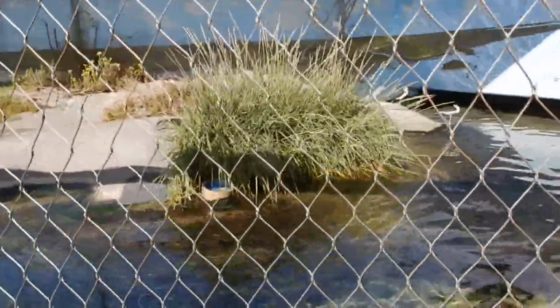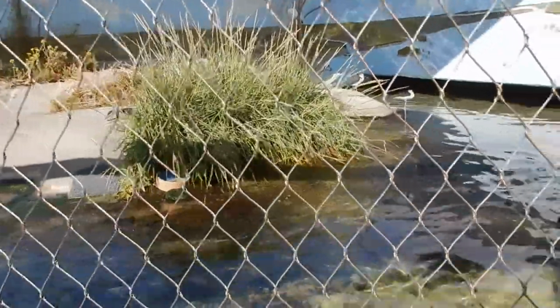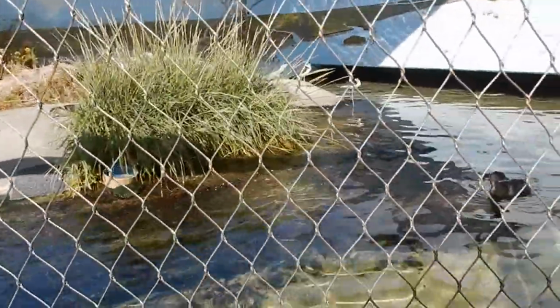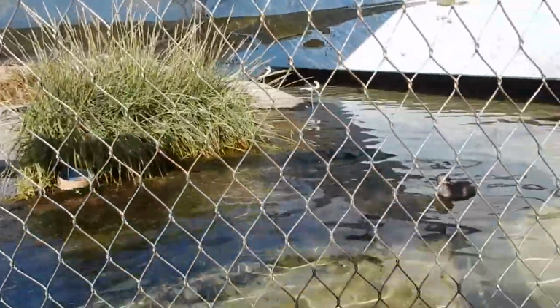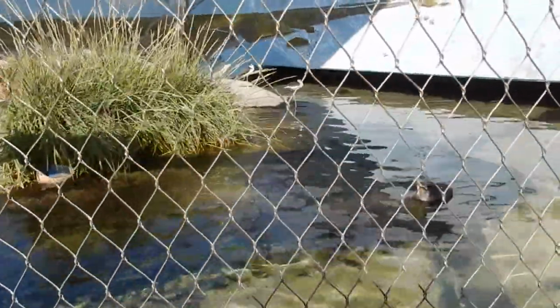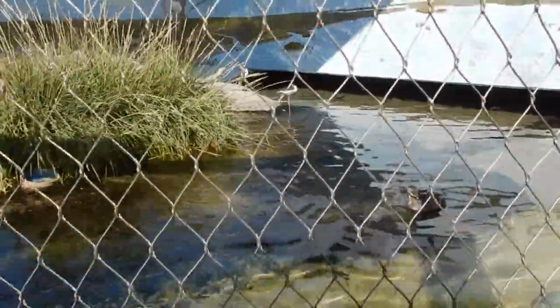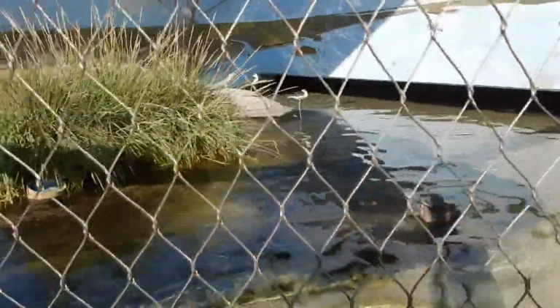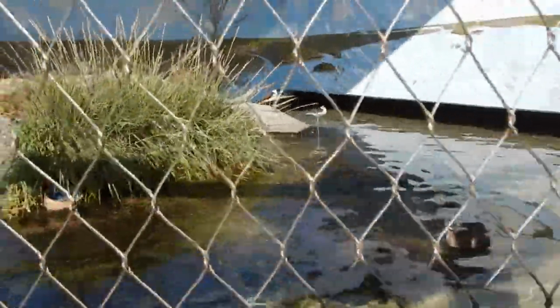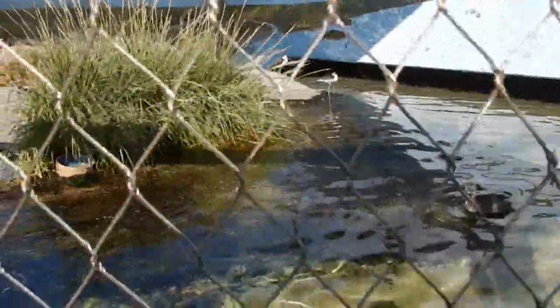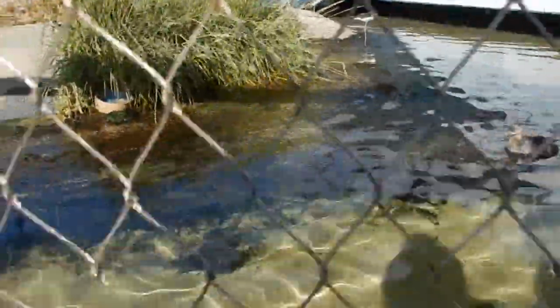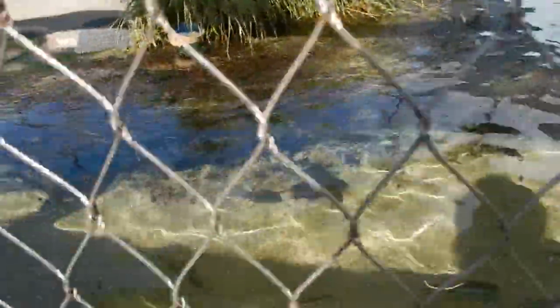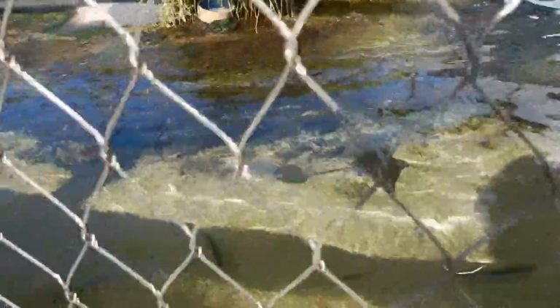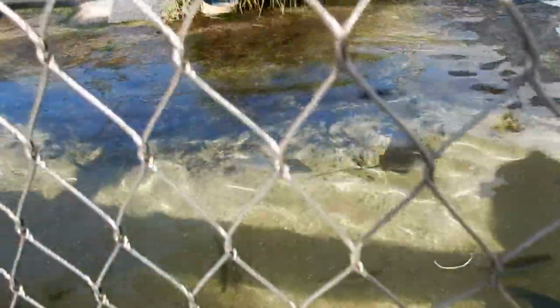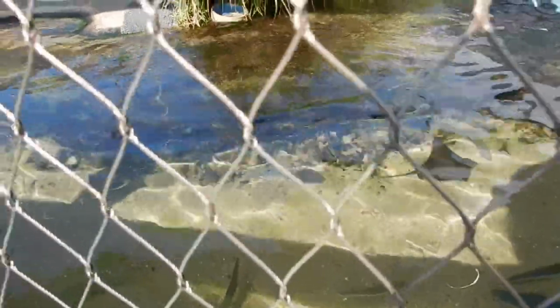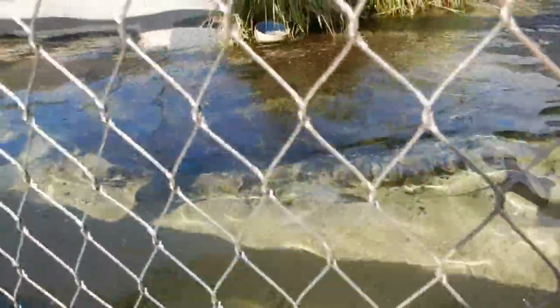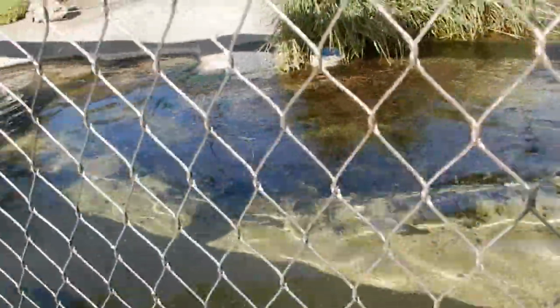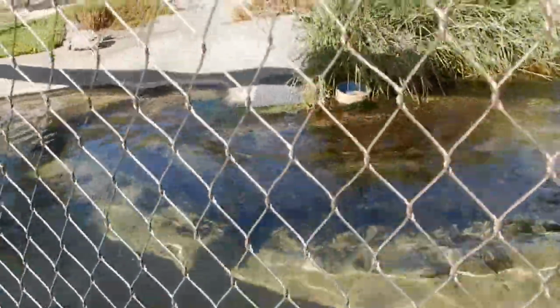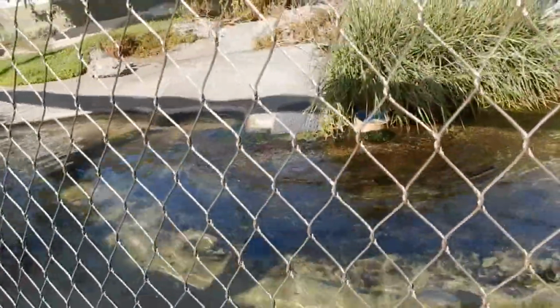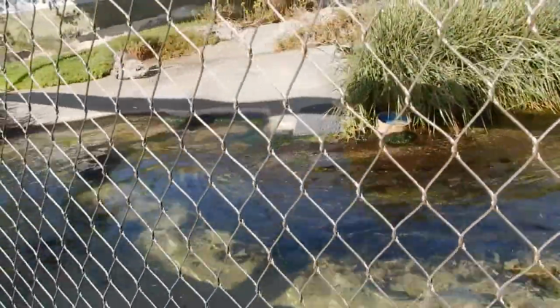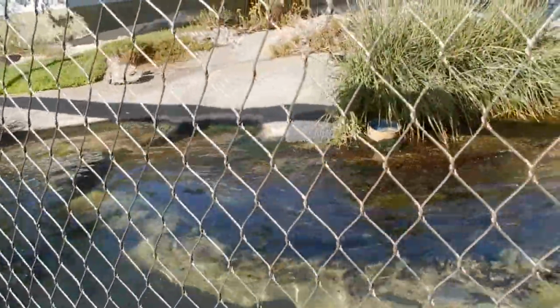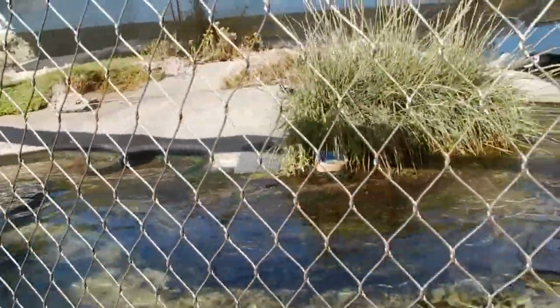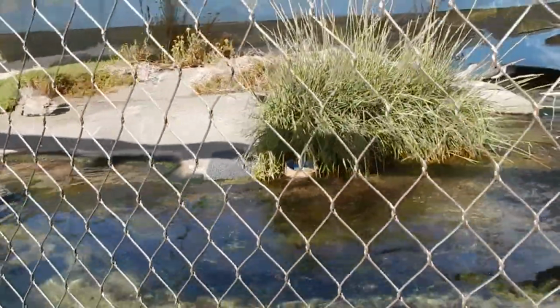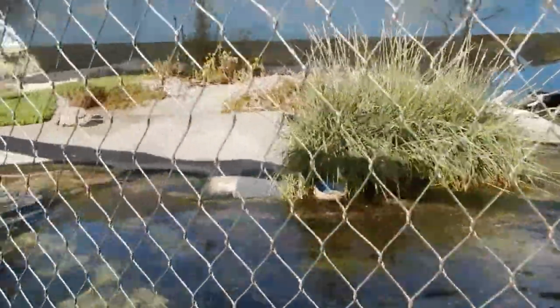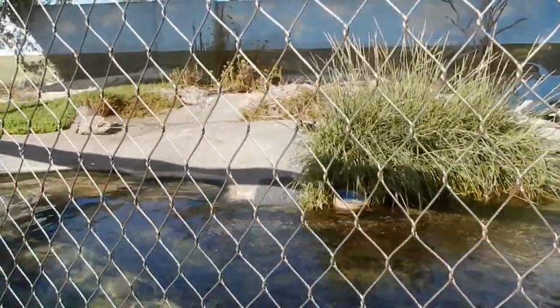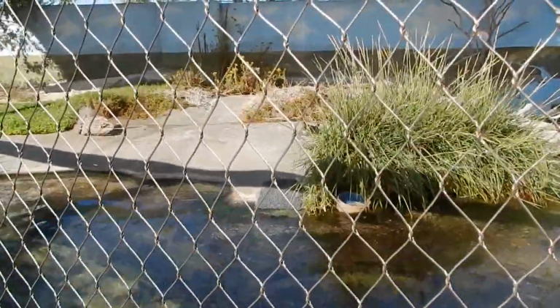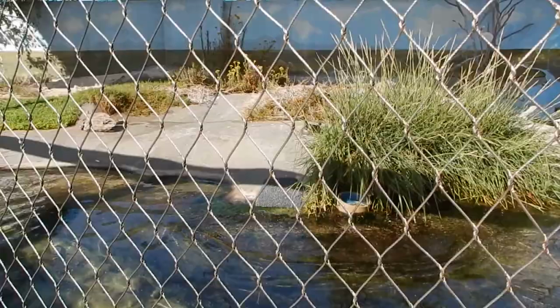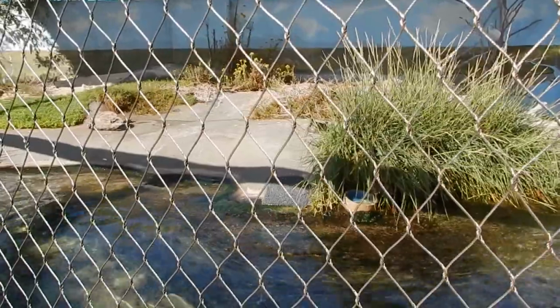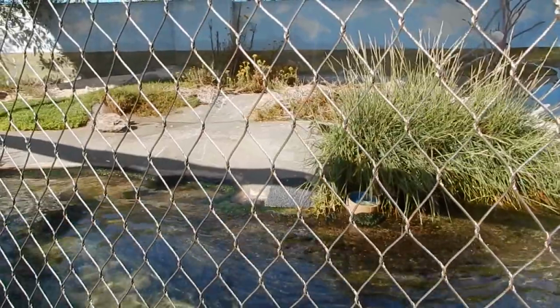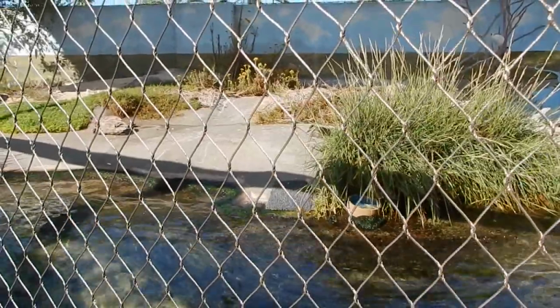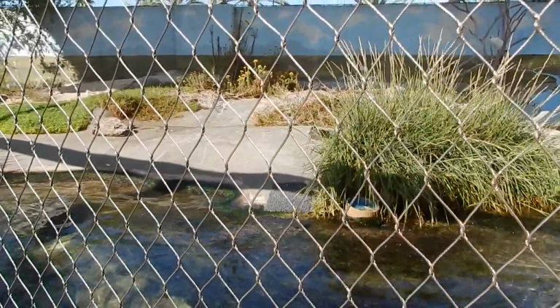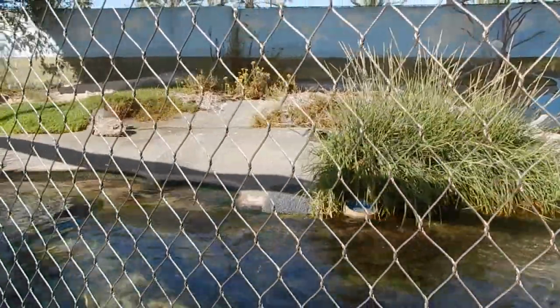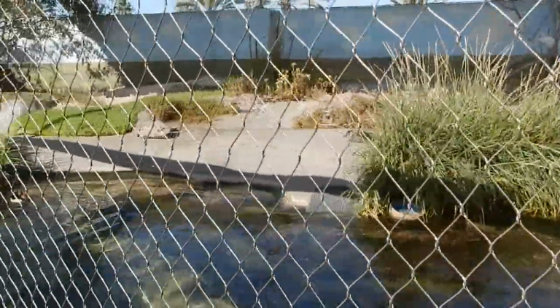Our shovel nose guitarfish — they tend to stay on the bottom sometimes. When they turn around, their nose will come up. They don't usually come up that much, but it's a ray. The shovel nose guitarfish.